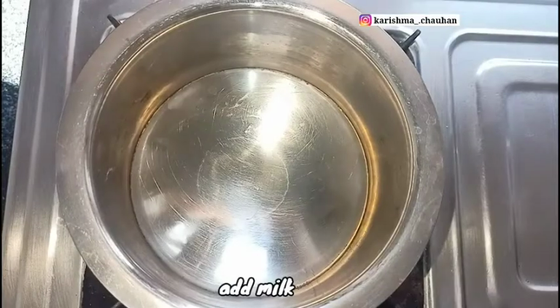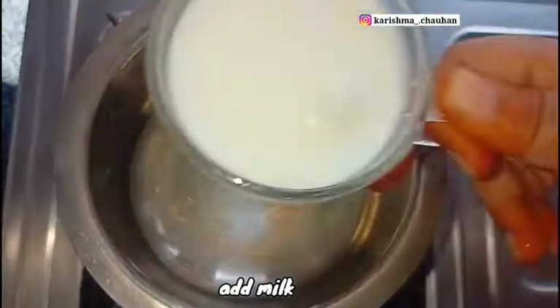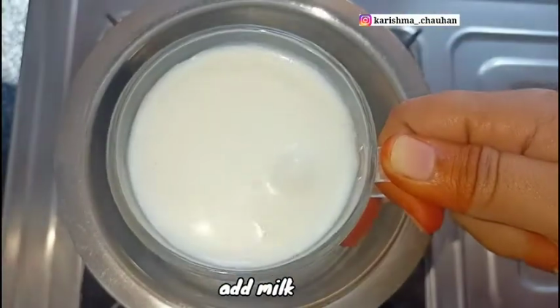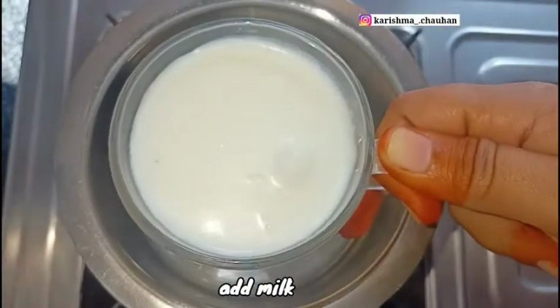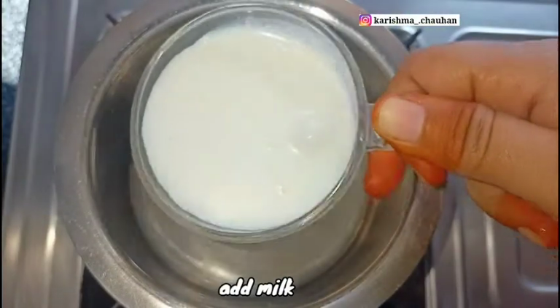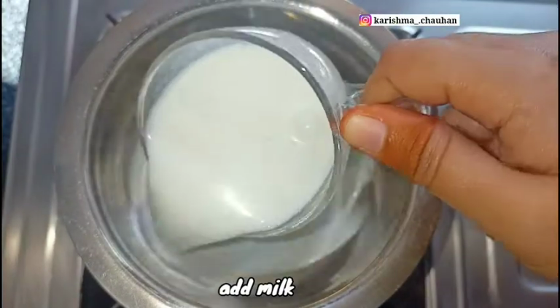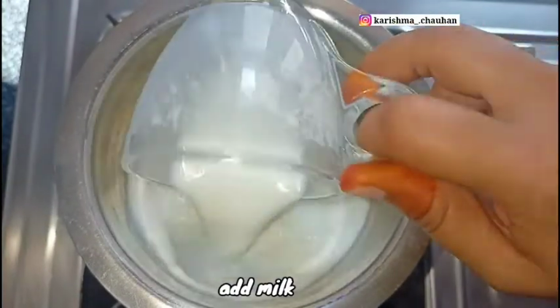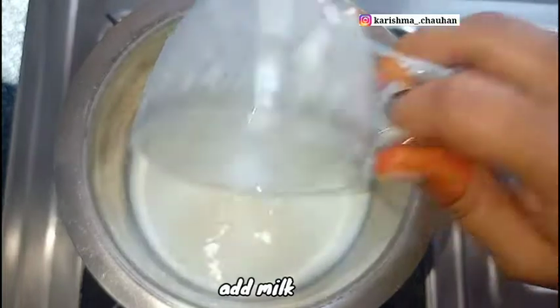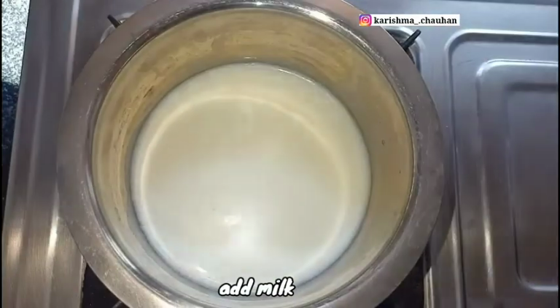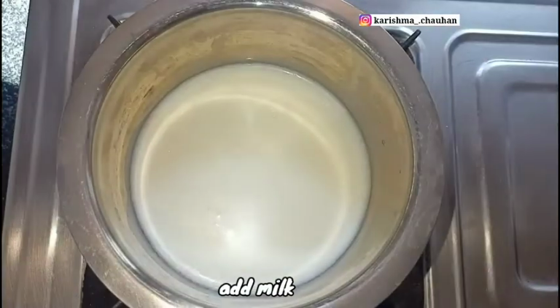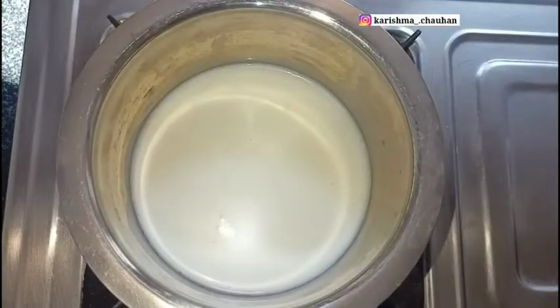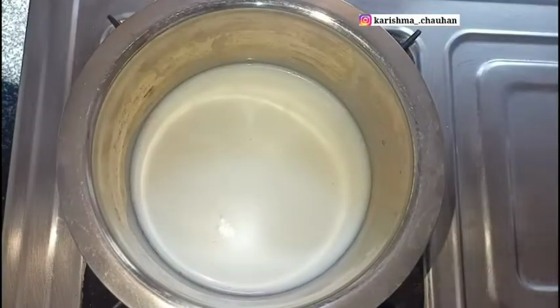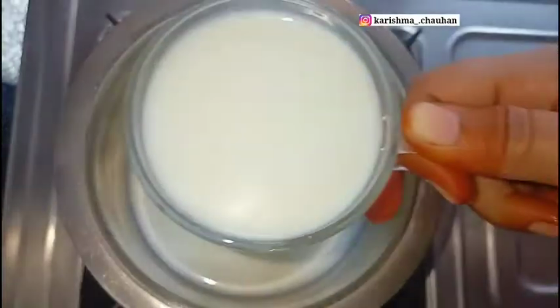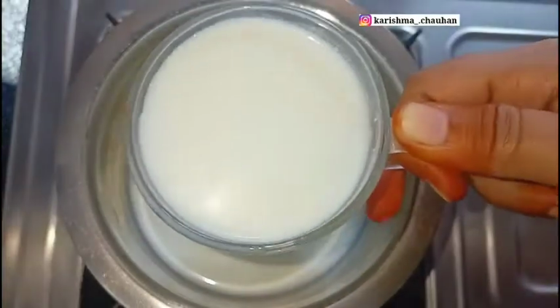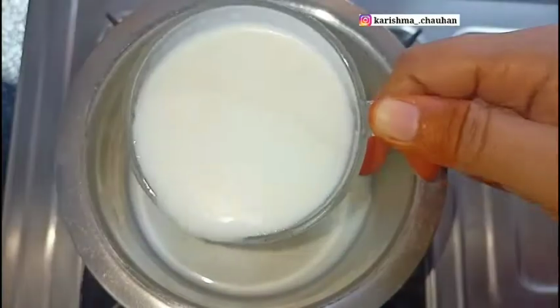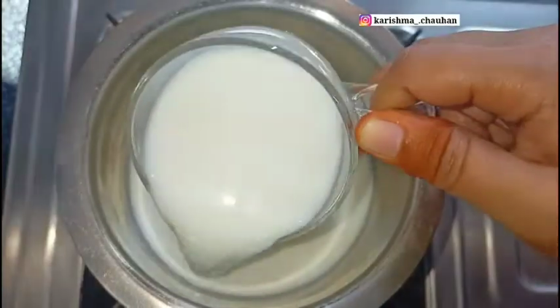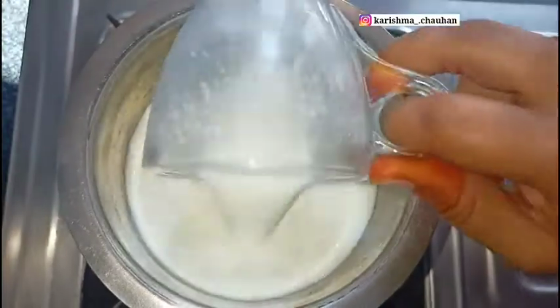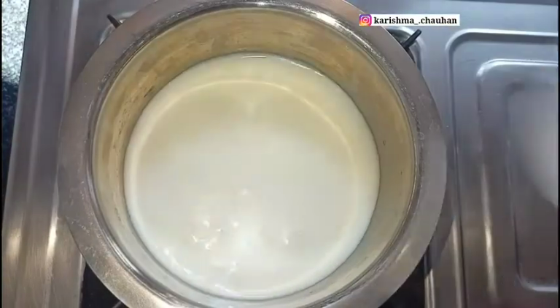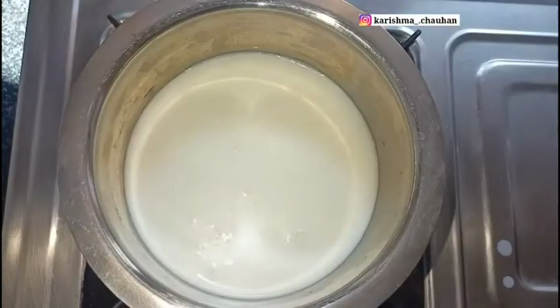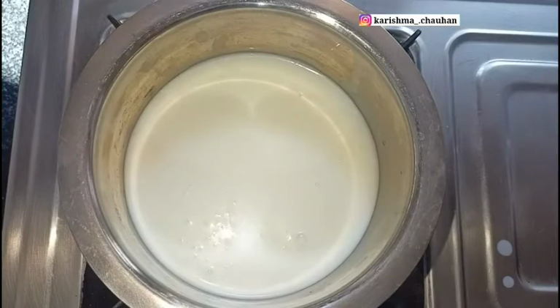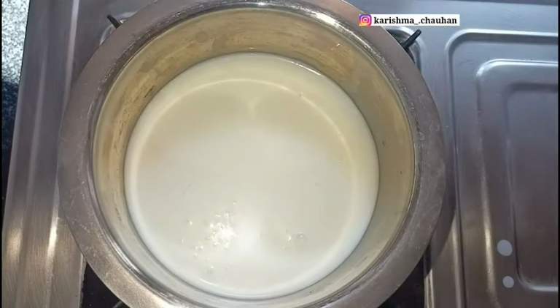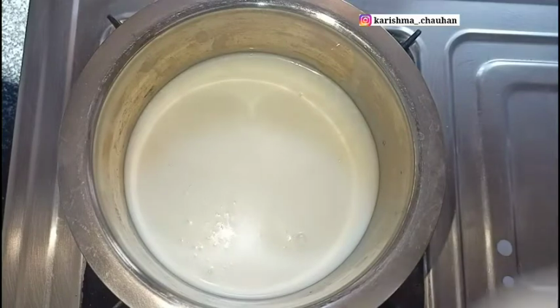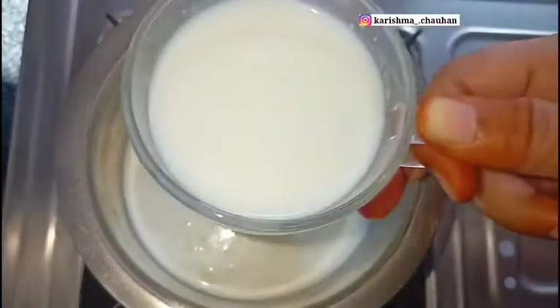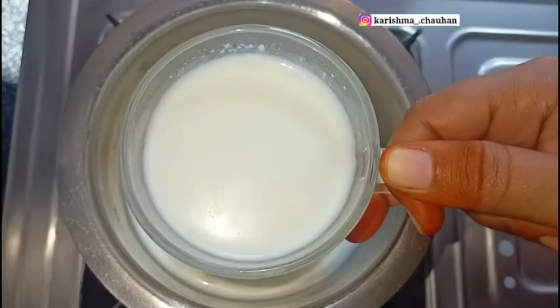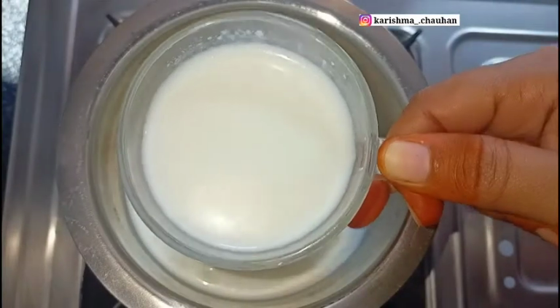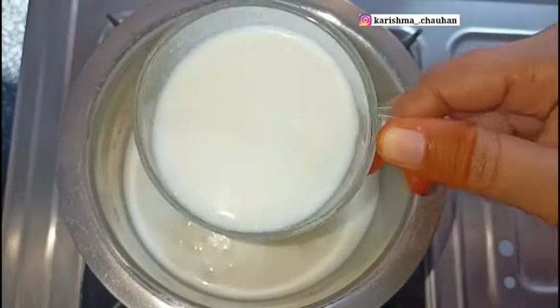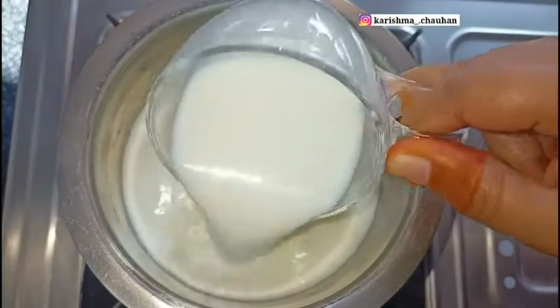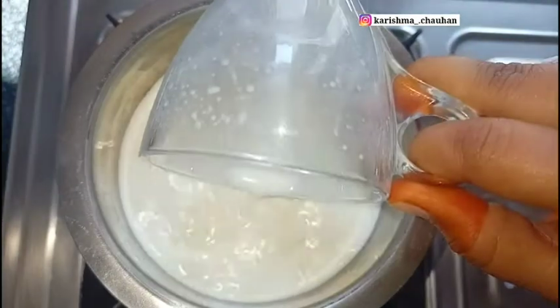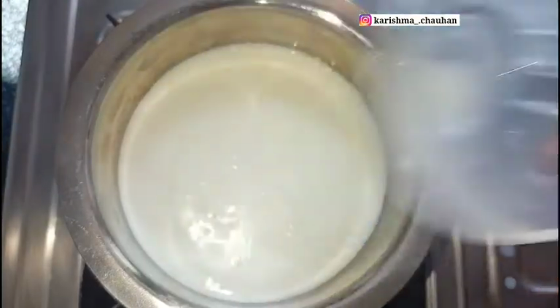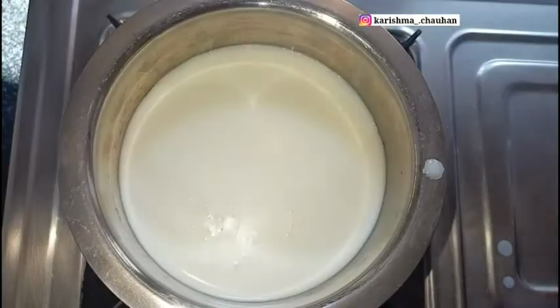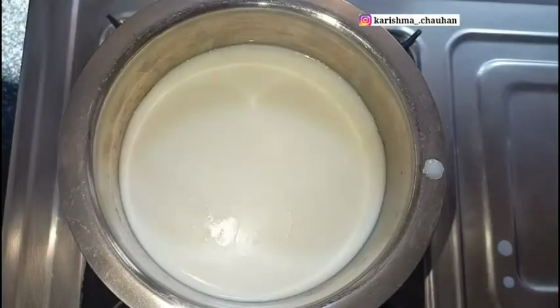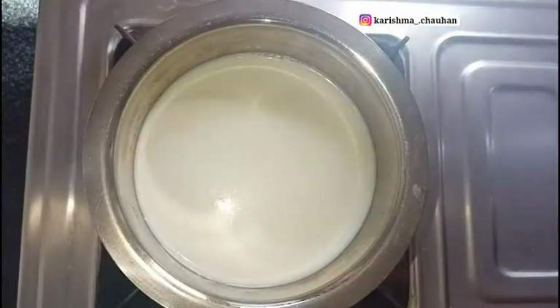Now we will add milk. I am making masala milk with 3 glasses. You can add milk in three glasses. After we add the milk, the milk will be a little warm.